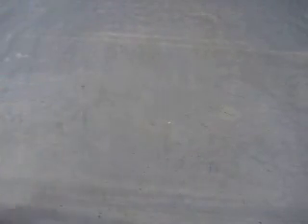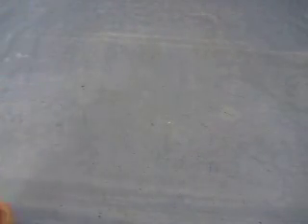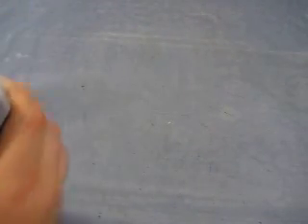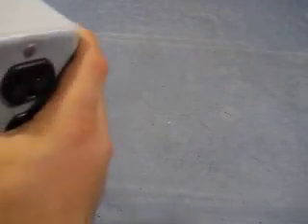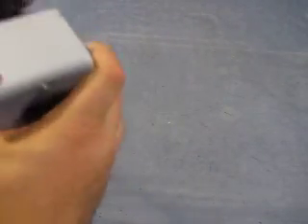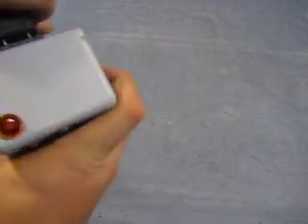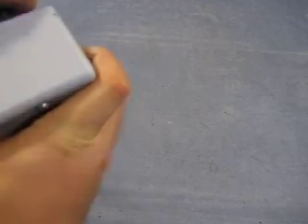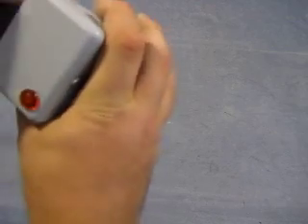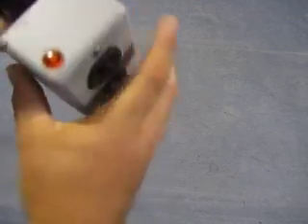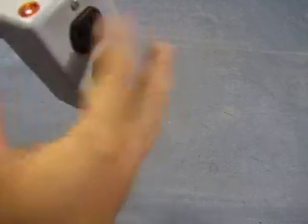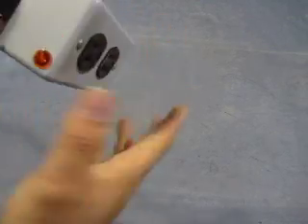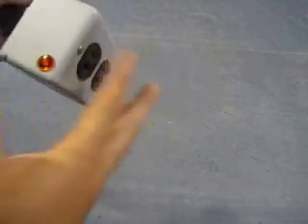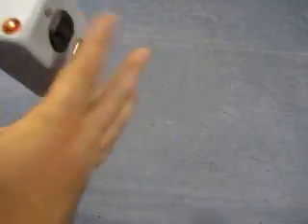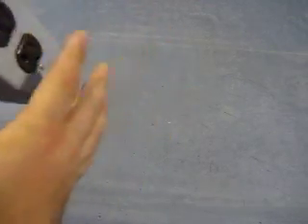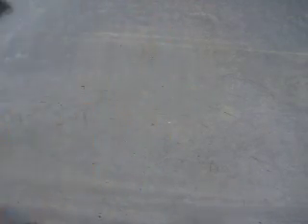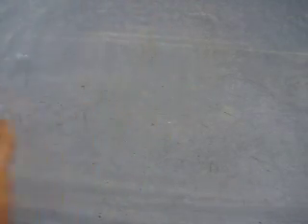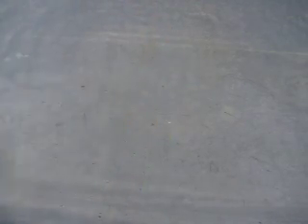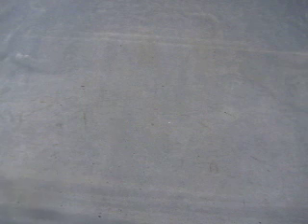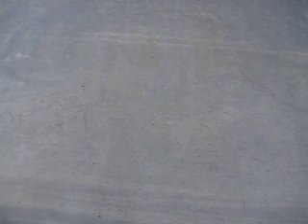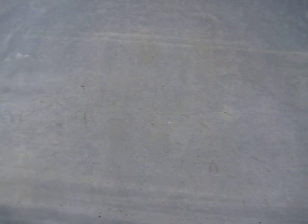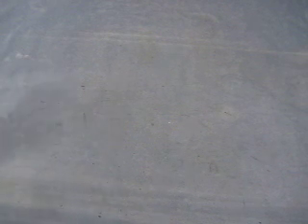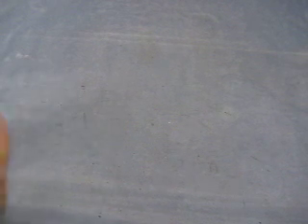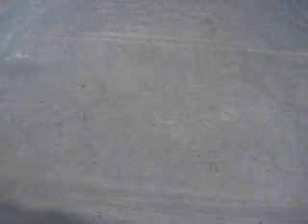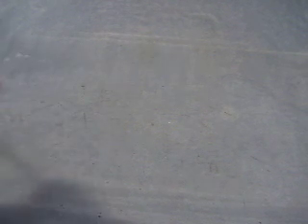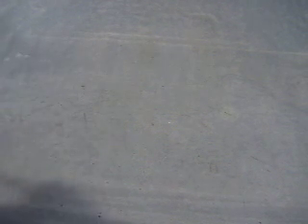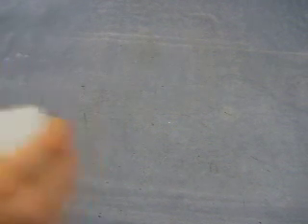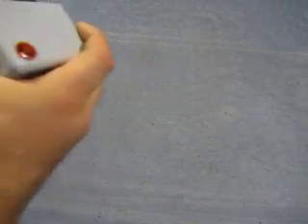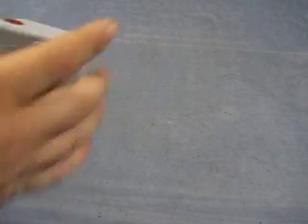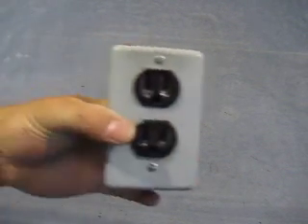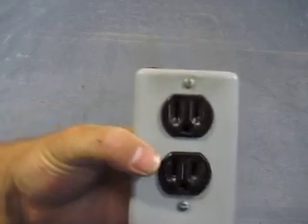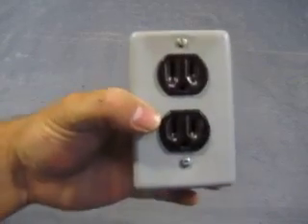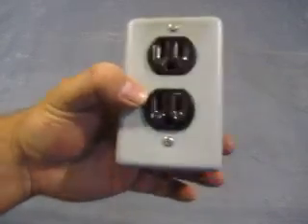I don't even know if it works, so let's see if it... well, there's nothing to plug into it right now. Got anything to plug into it? Nope. Got nothing to plug into it, can't test it out — so that's what you have.